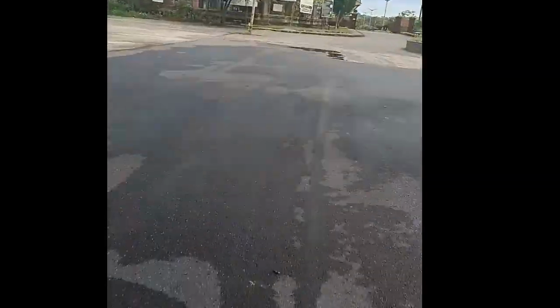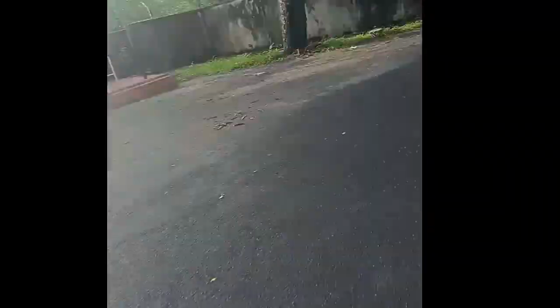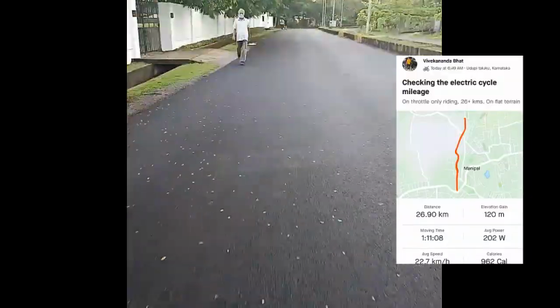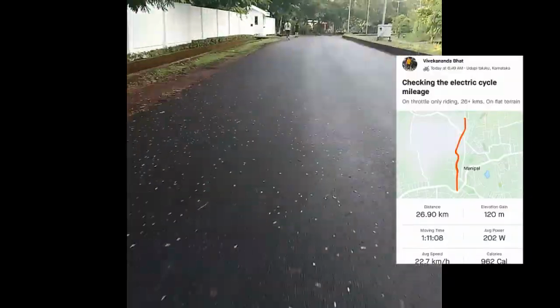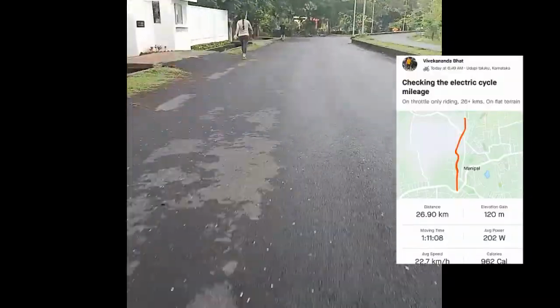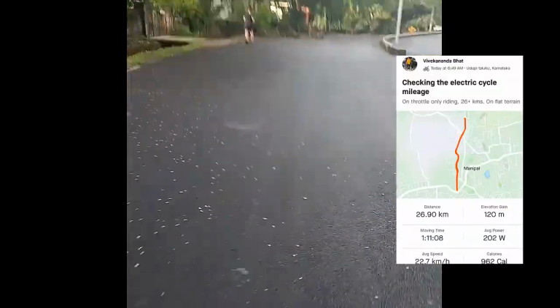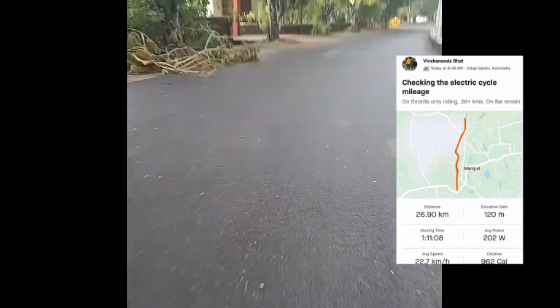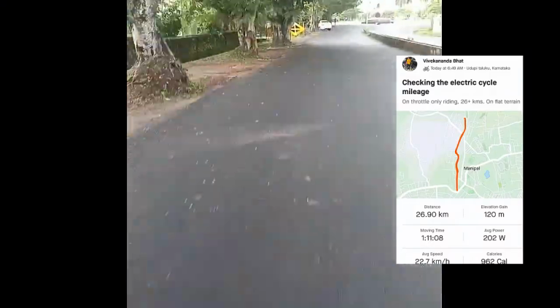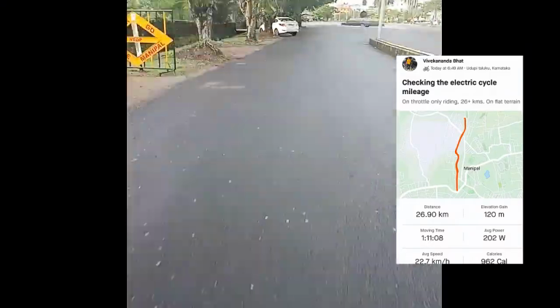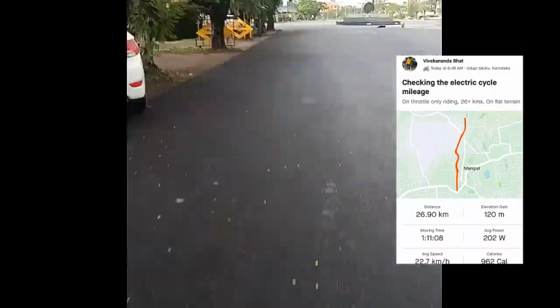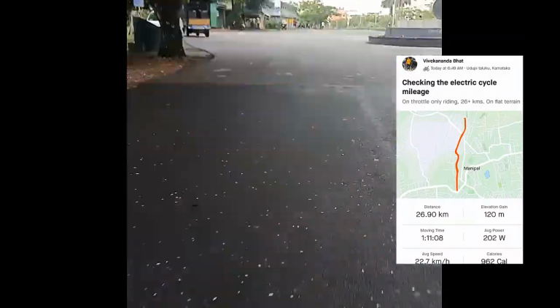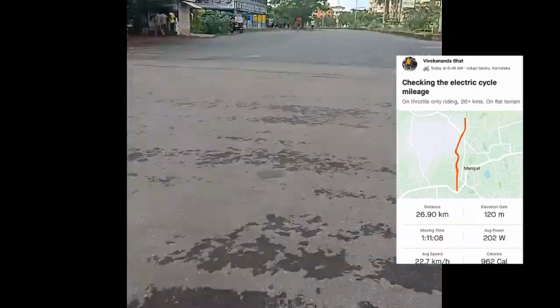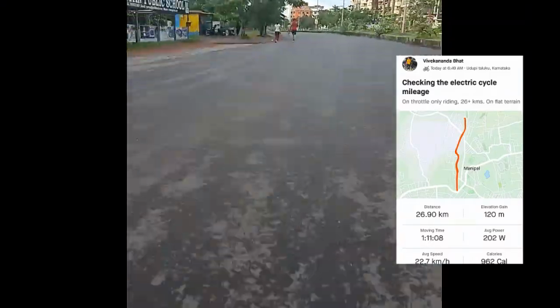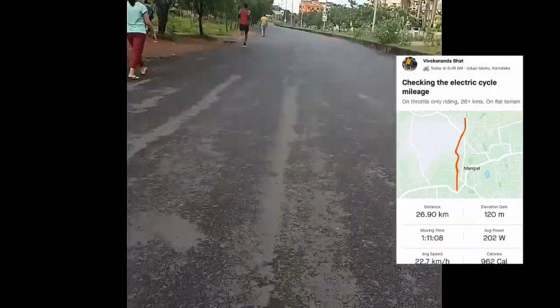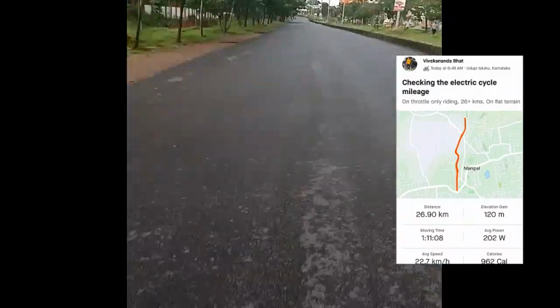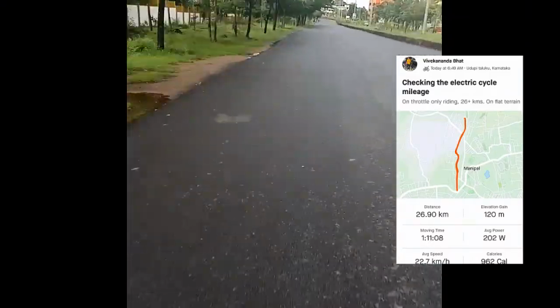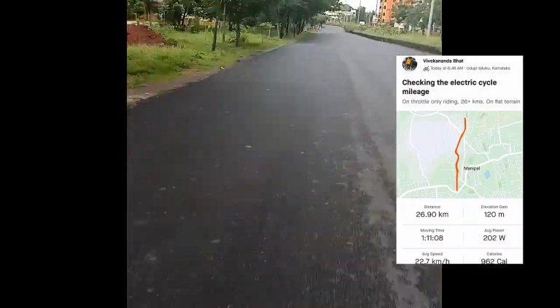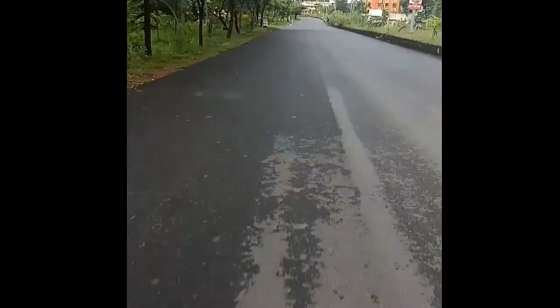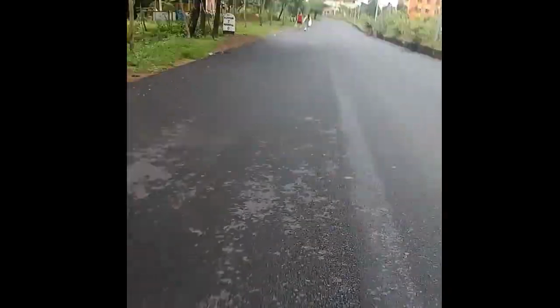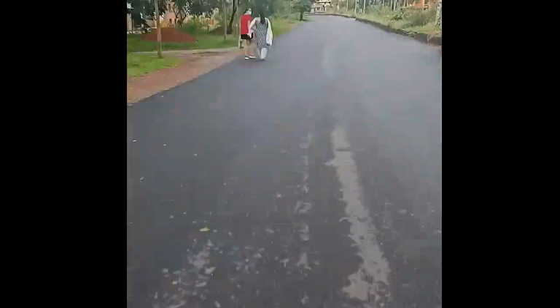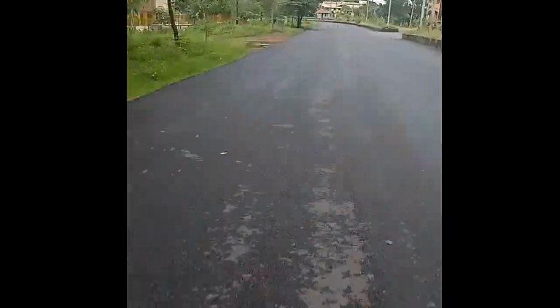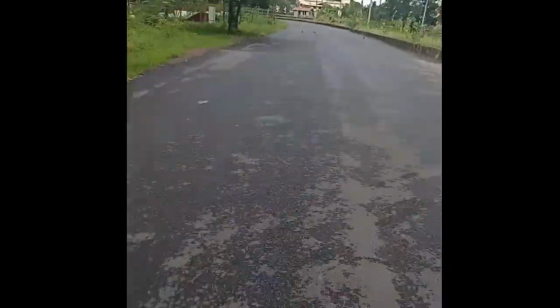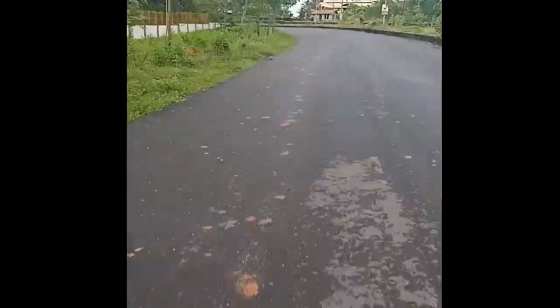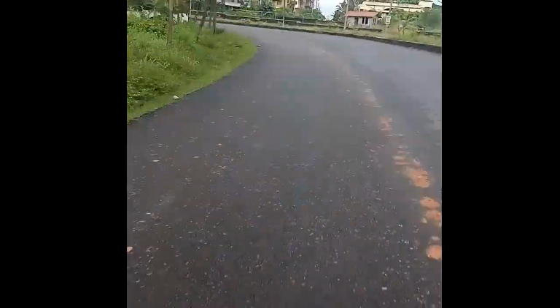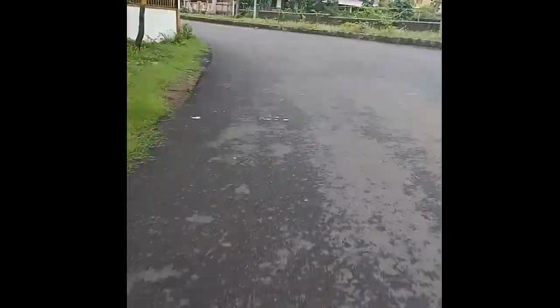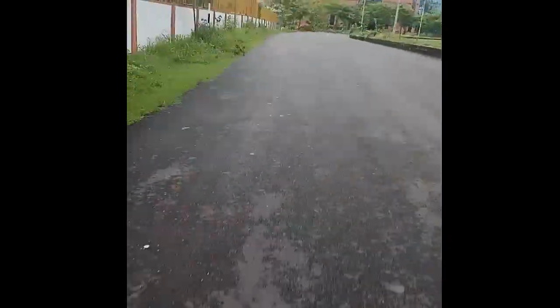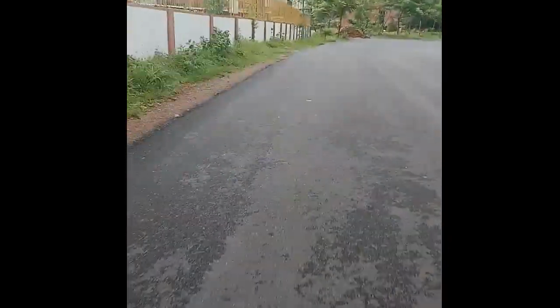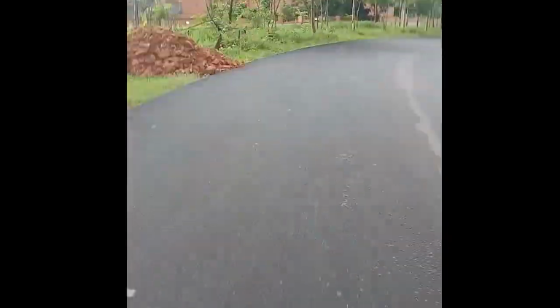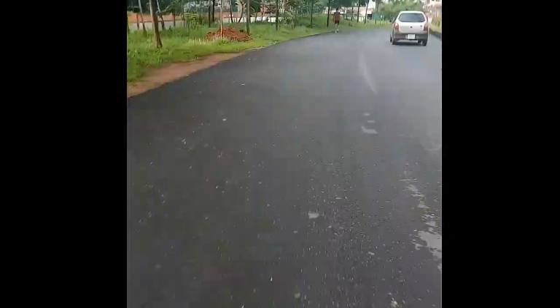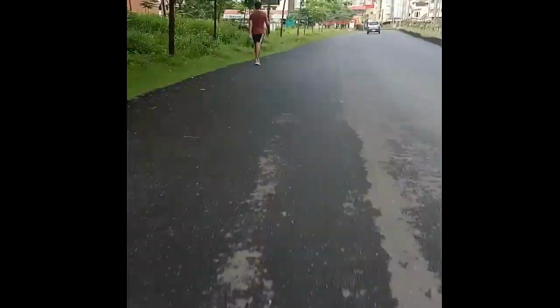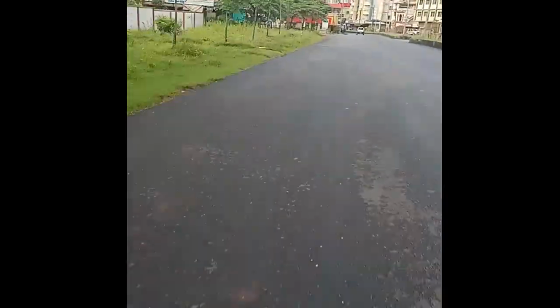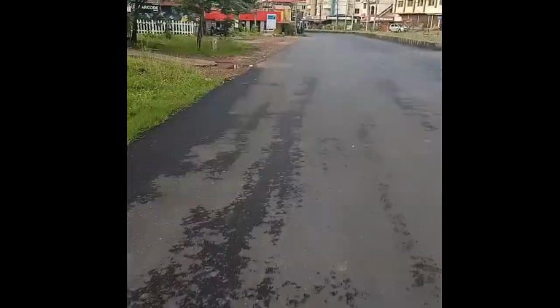On a full charge in throttle only mode, the GK EcoBike Pro can definitely give a mileage of around 25 kilometers. Please note that this is on flat terrain with my weight of around 90 kg. If you weigh less than this, the range will definitely be higher.